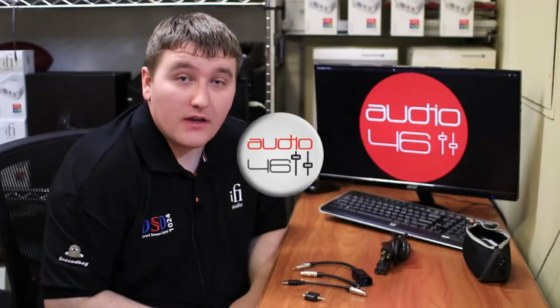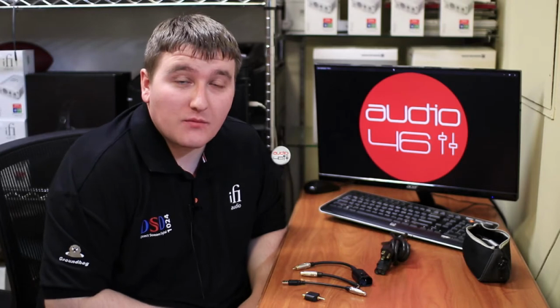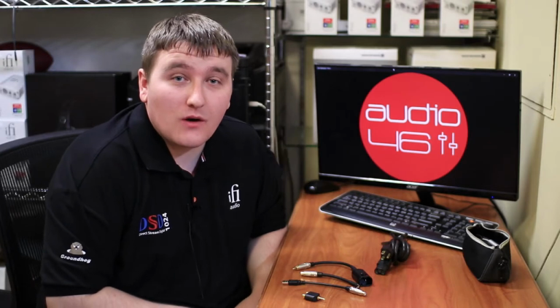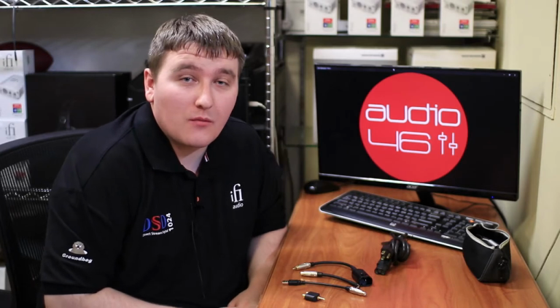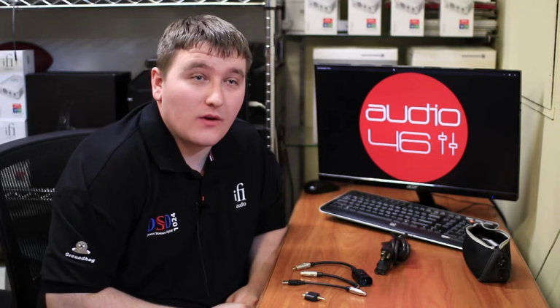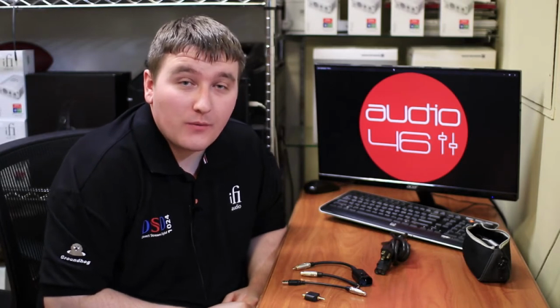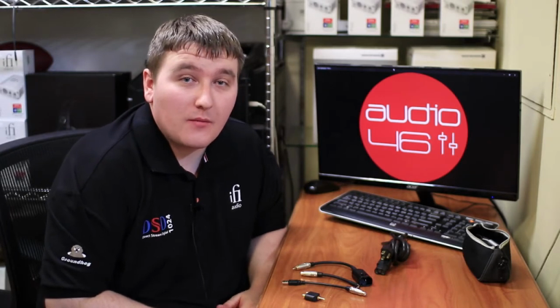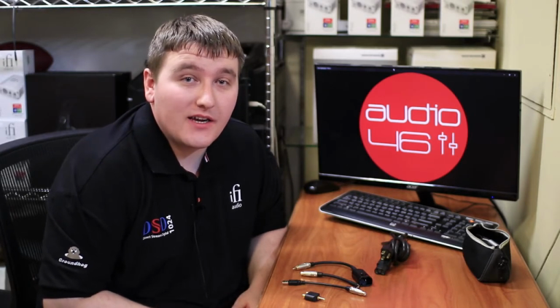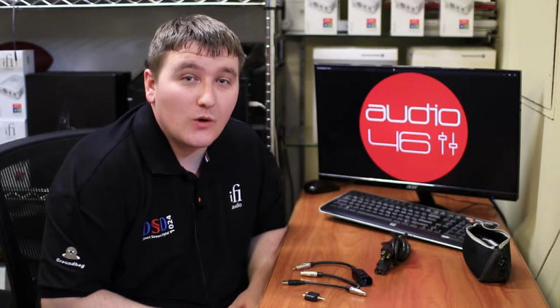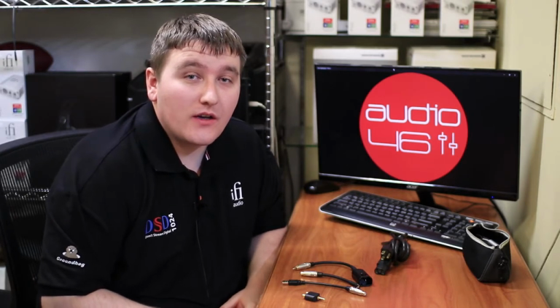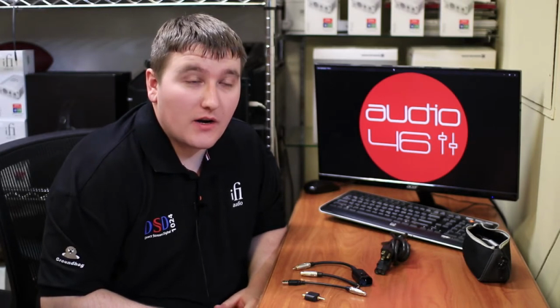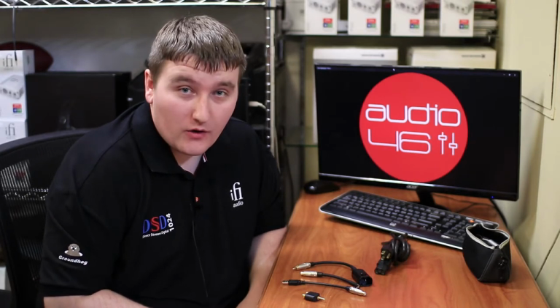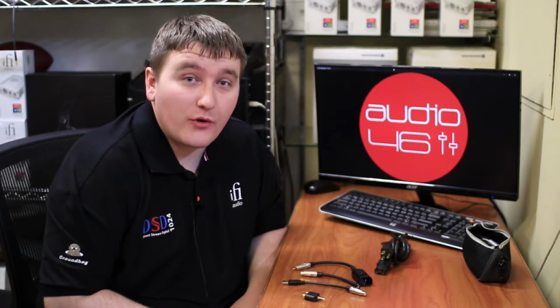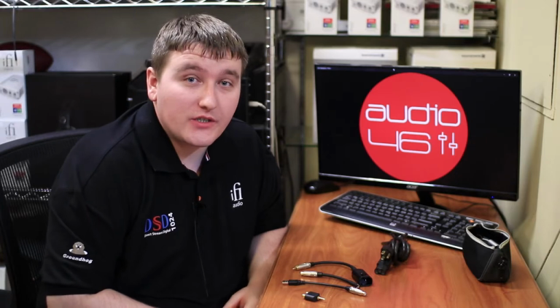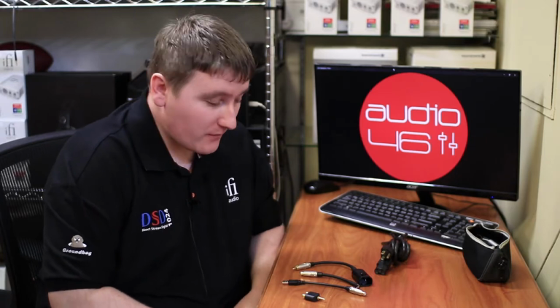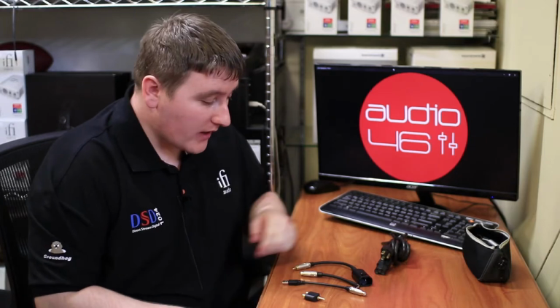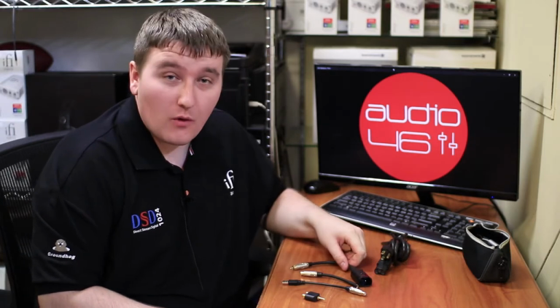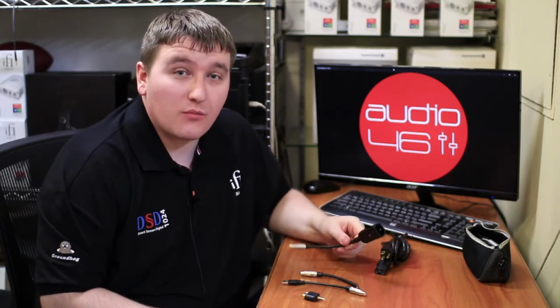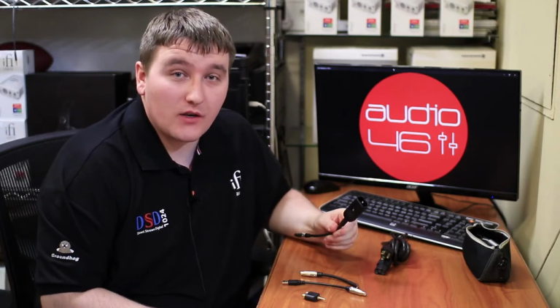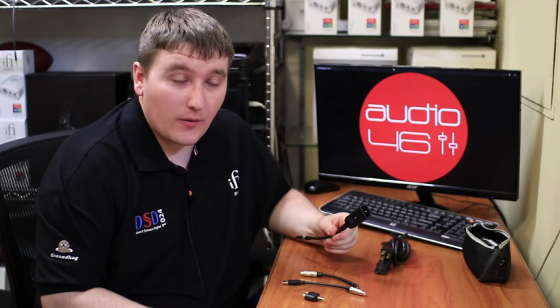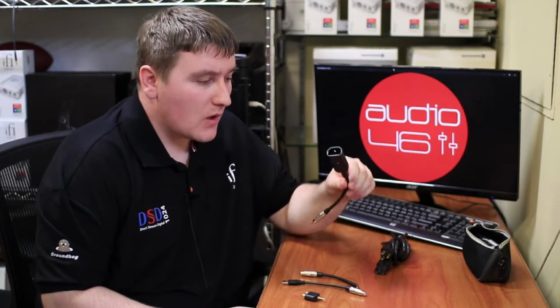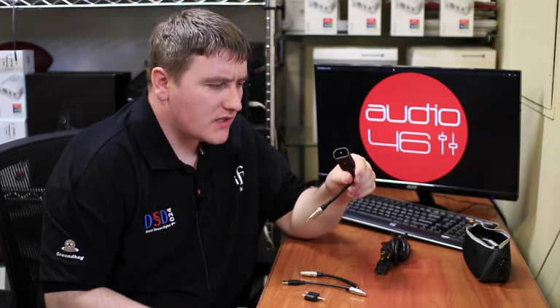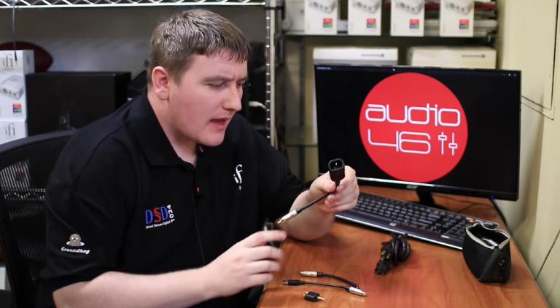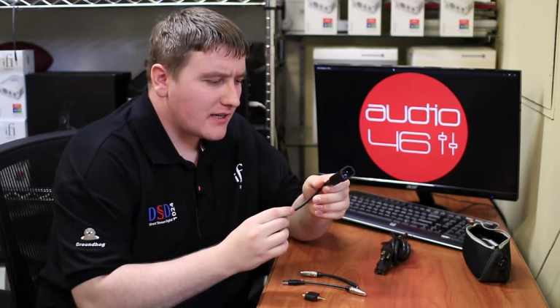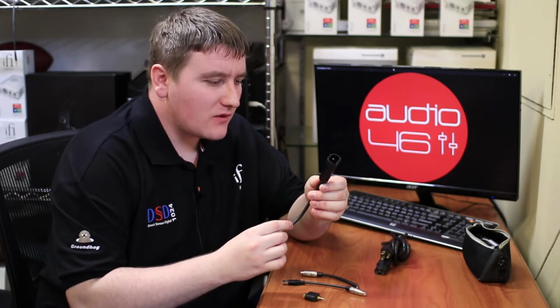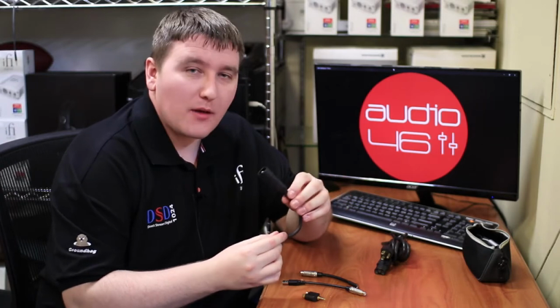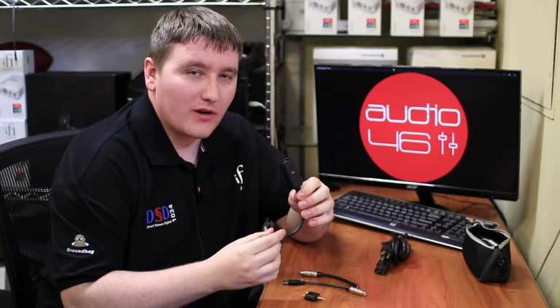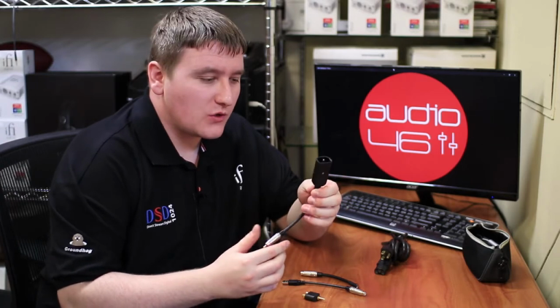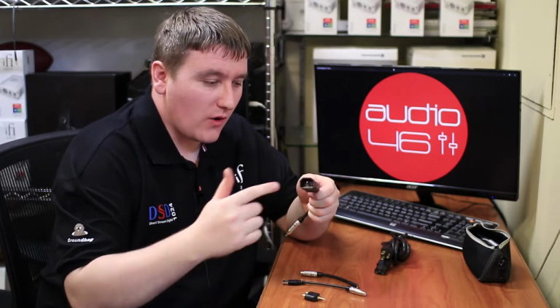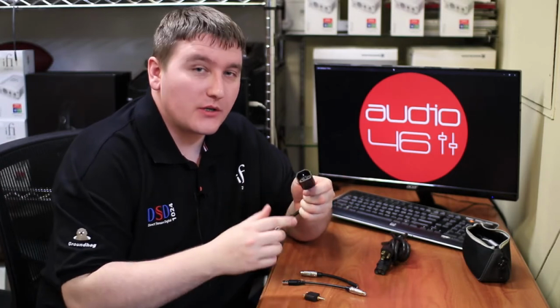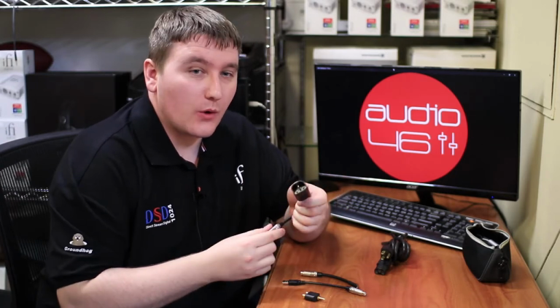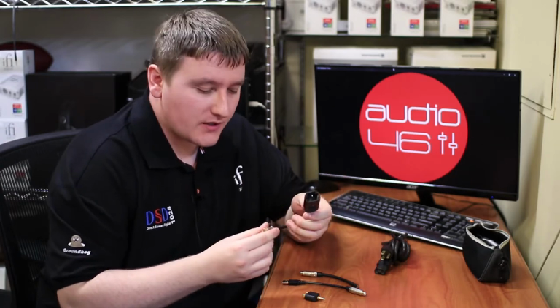Hey guys, my name is Owen. I'm with iFi Audio. I'm here today in New York at our Audio 46 shop. I'm going to explain the Groundhog. What is it? It's a set of cables that will introduce ground into your audio system.